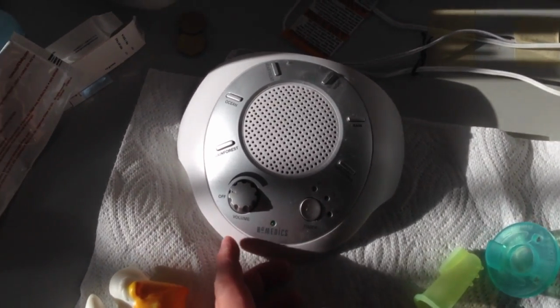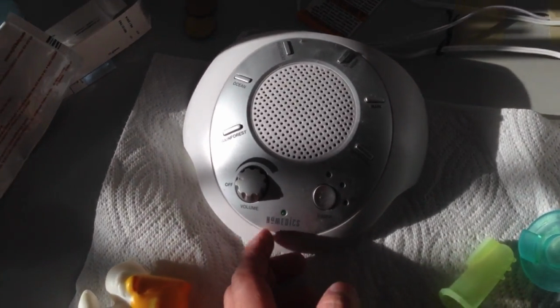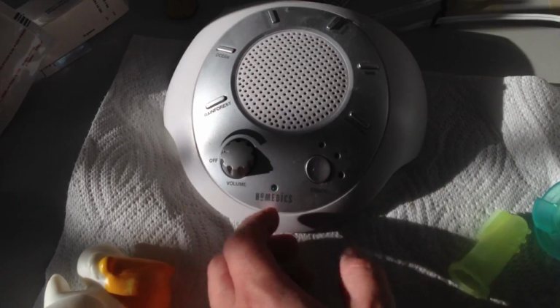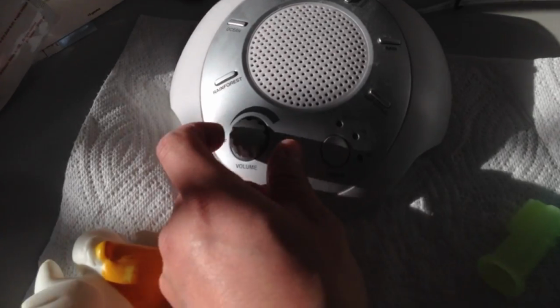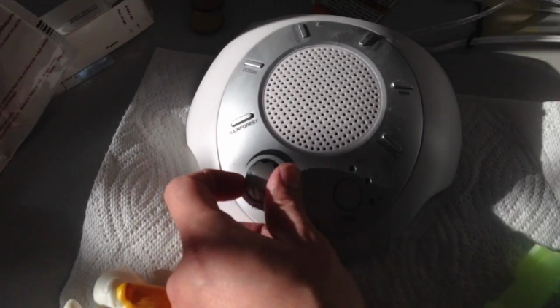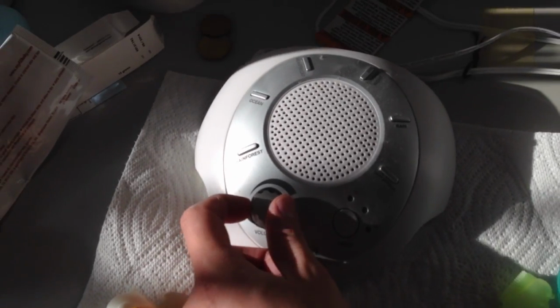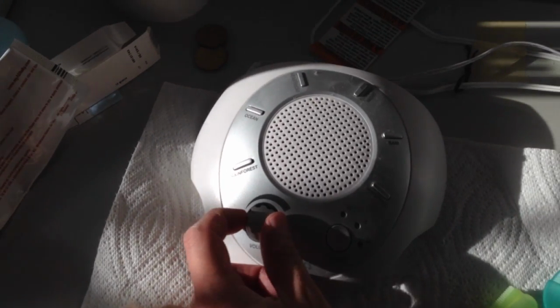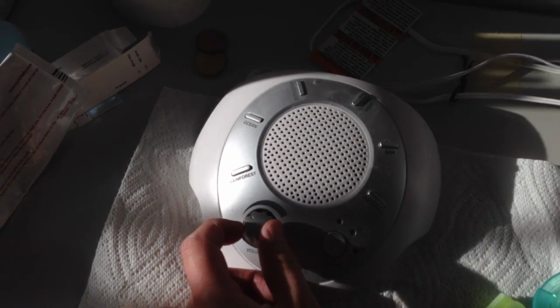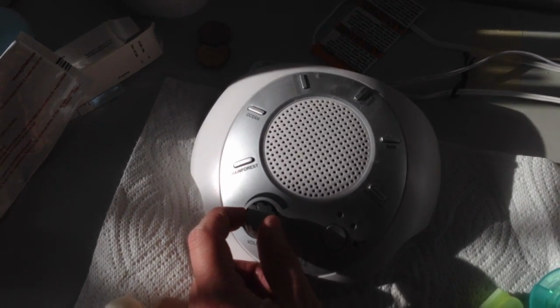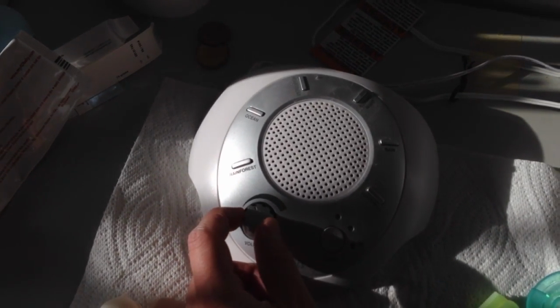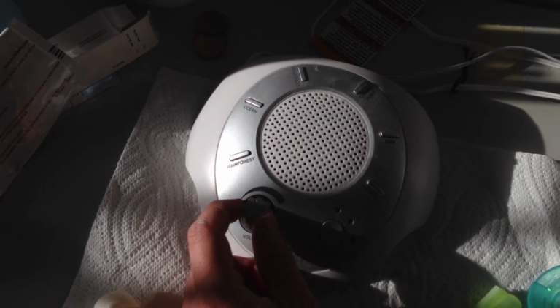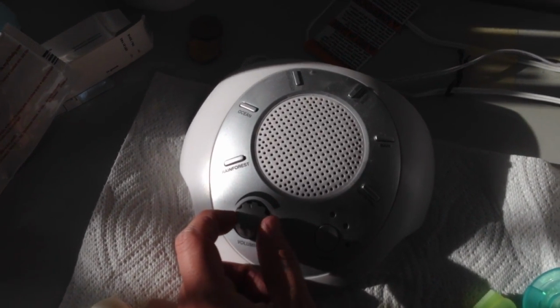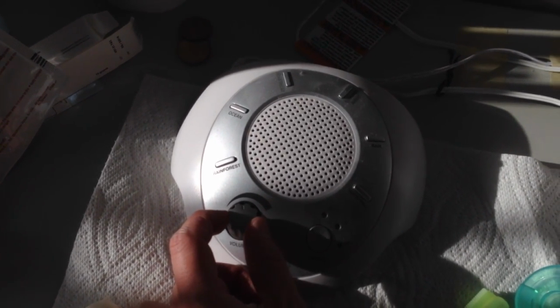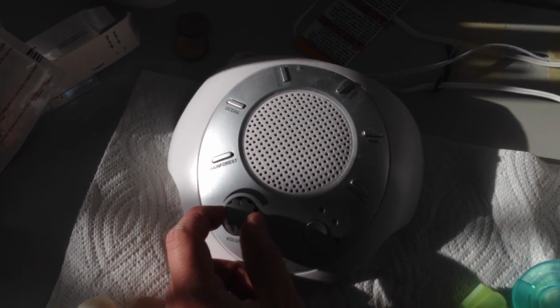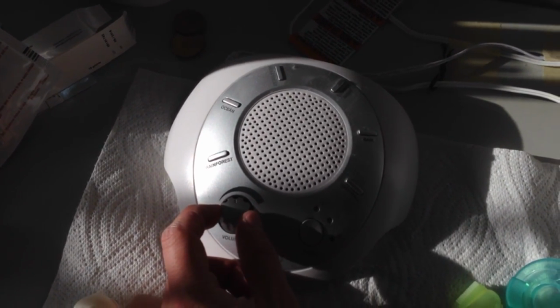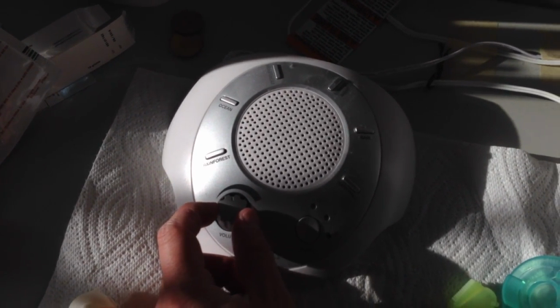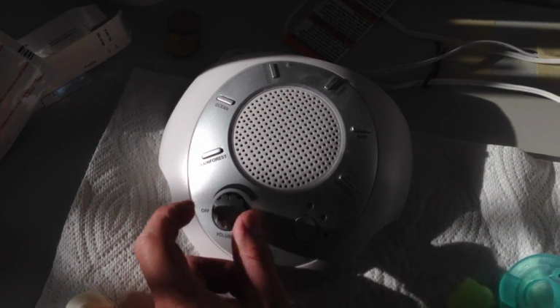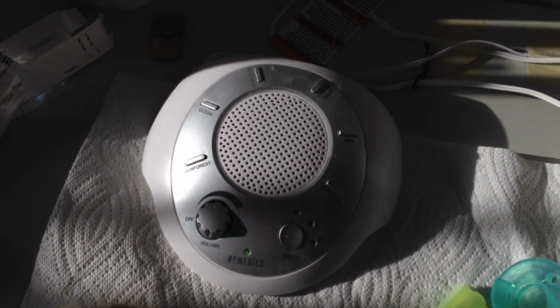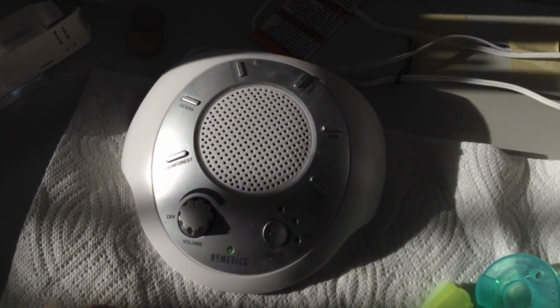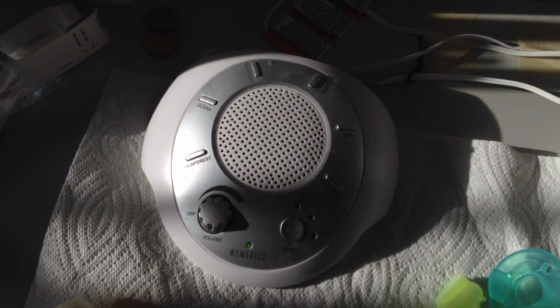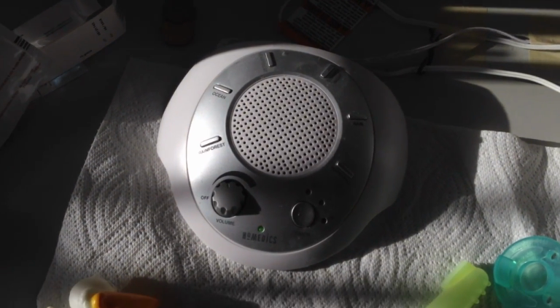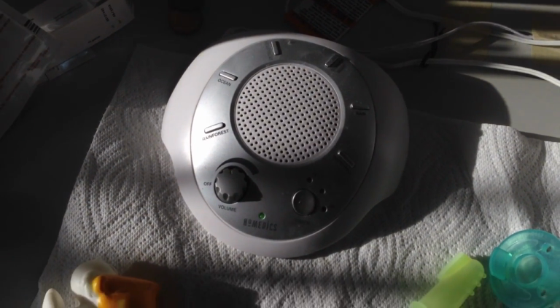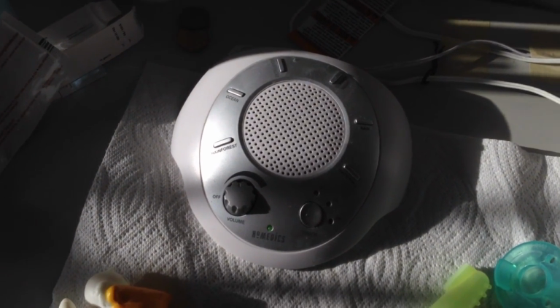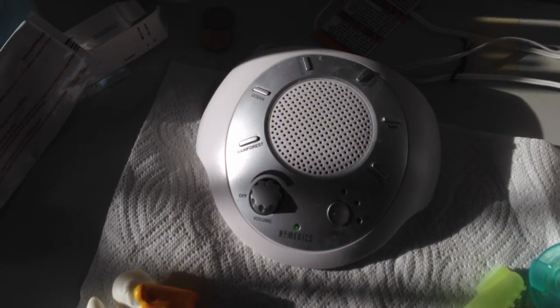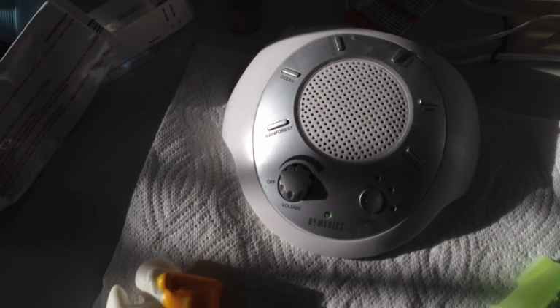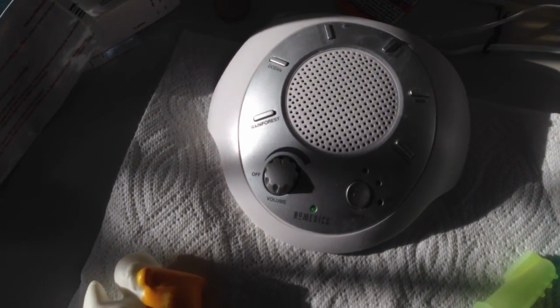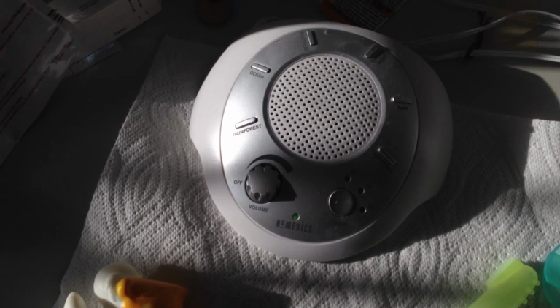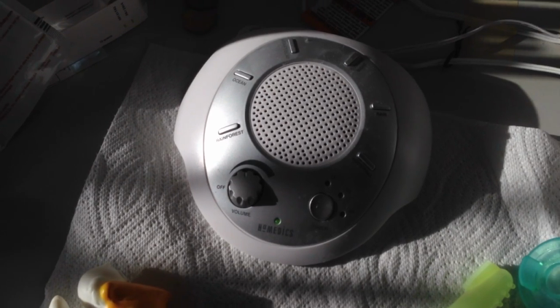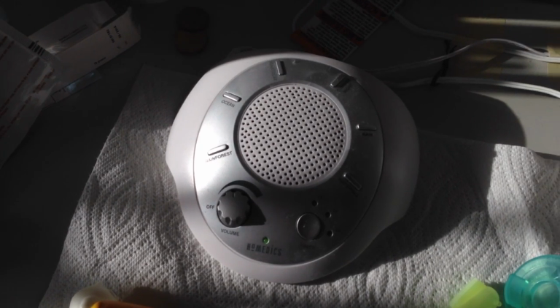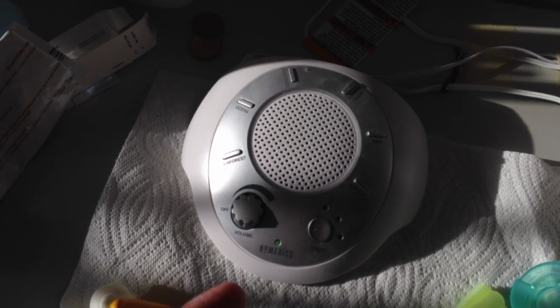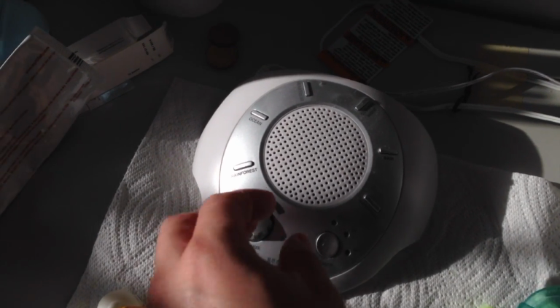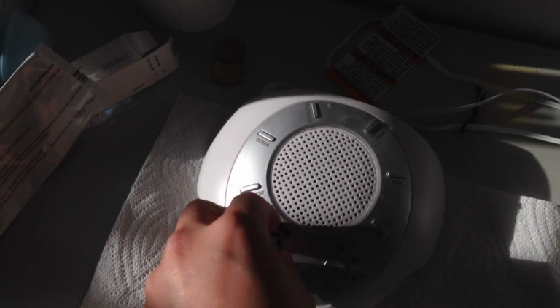We don't turn it on that high — probably just like this for example — just a slight noise.